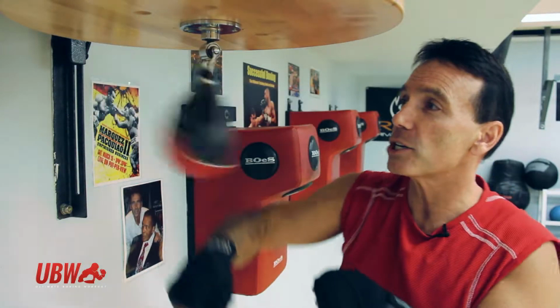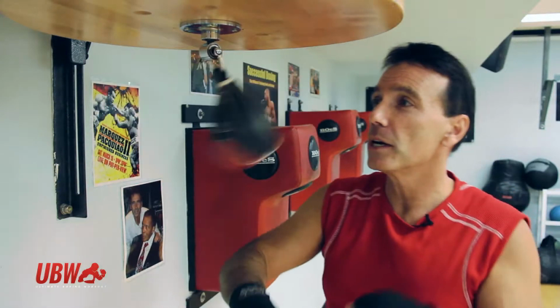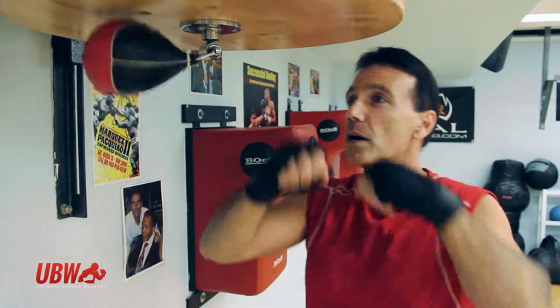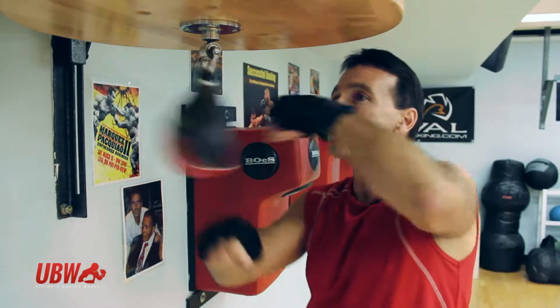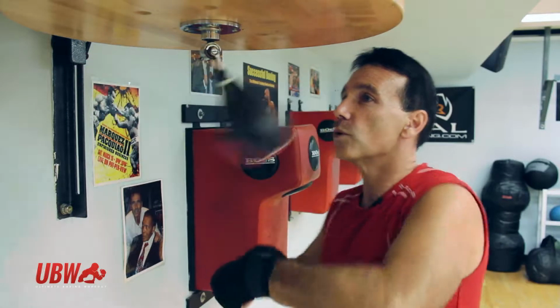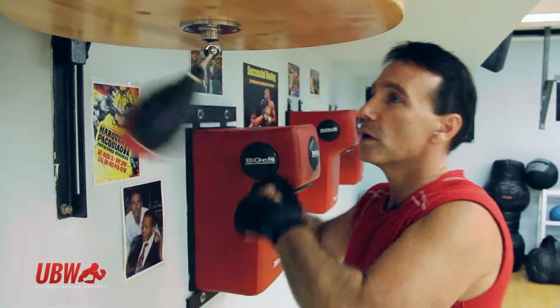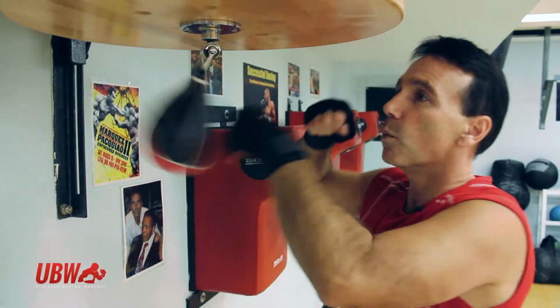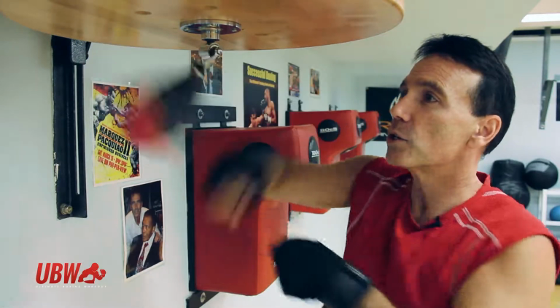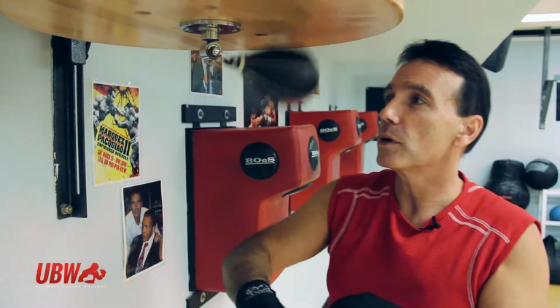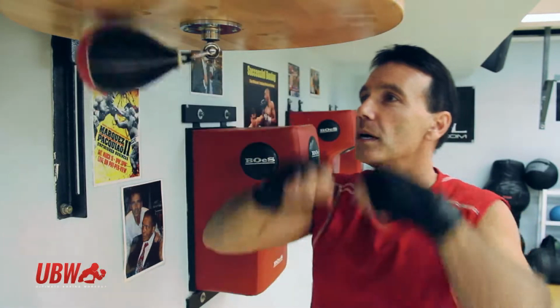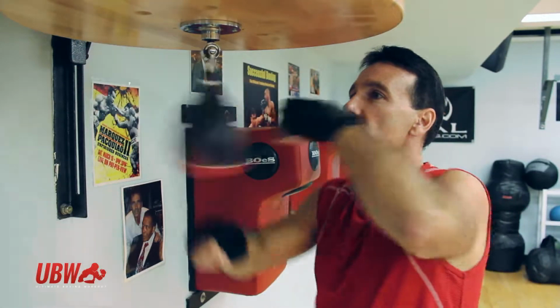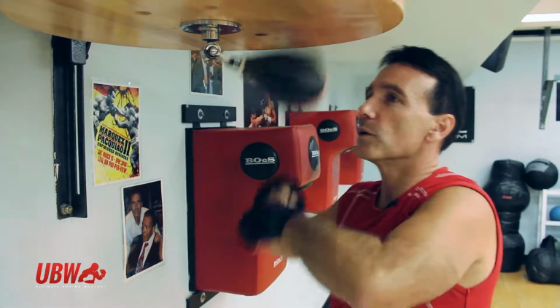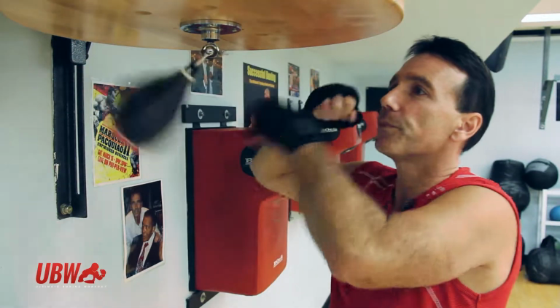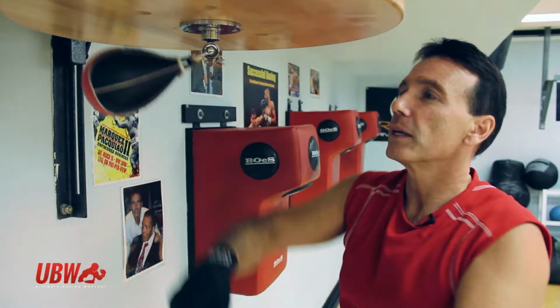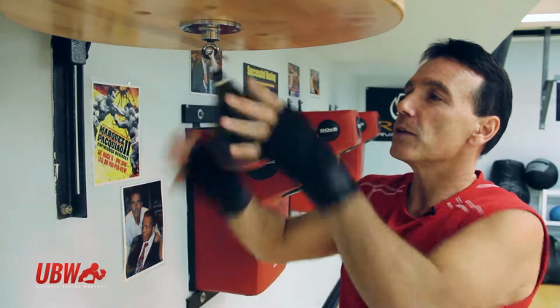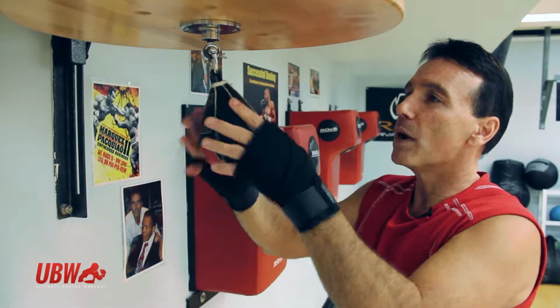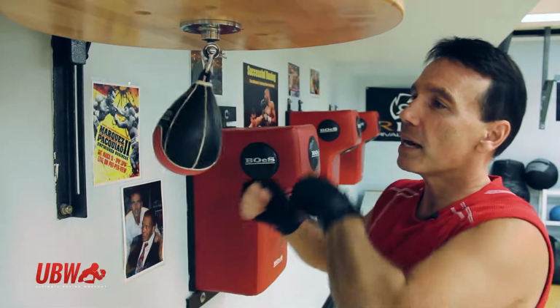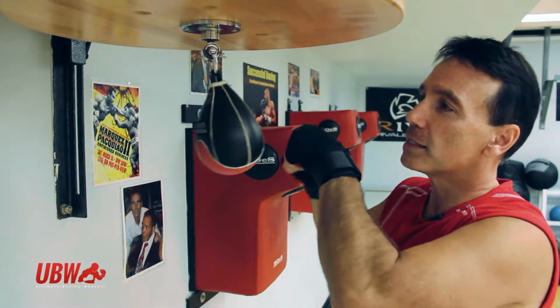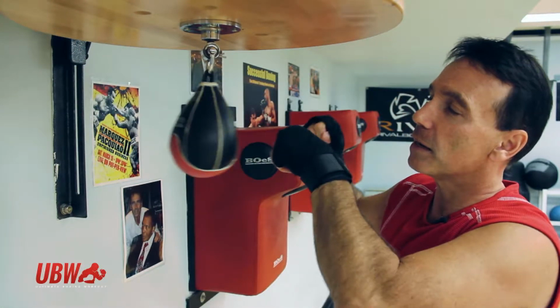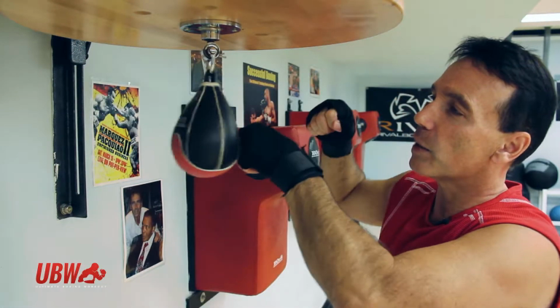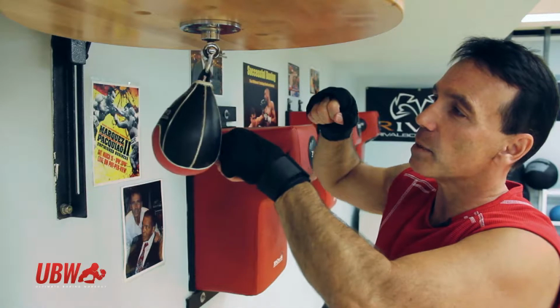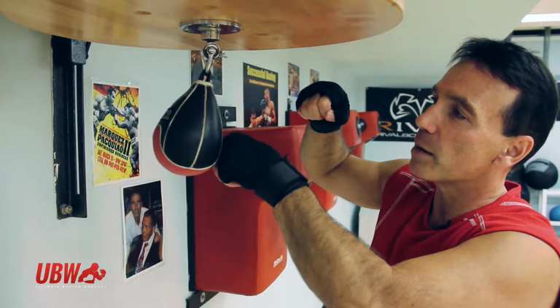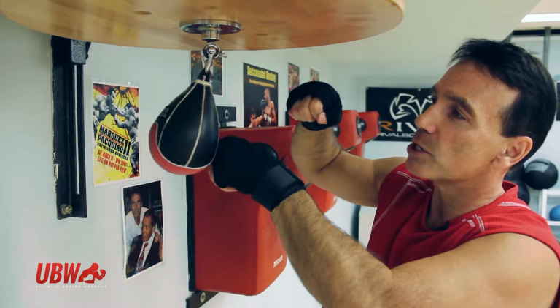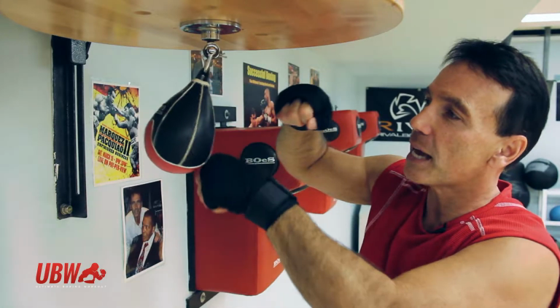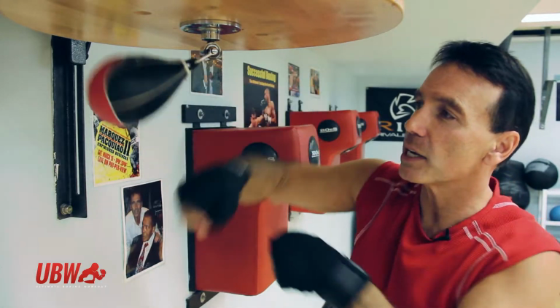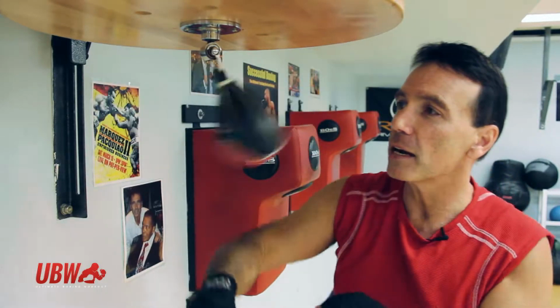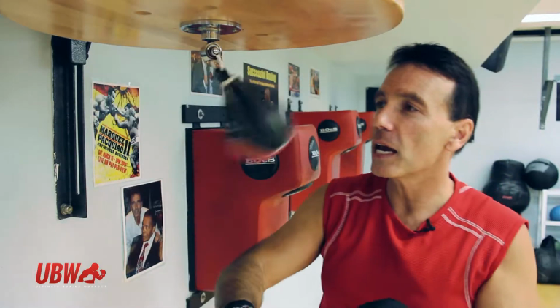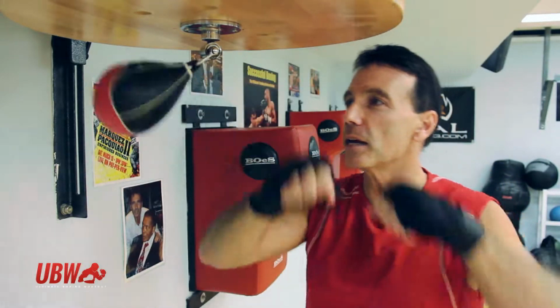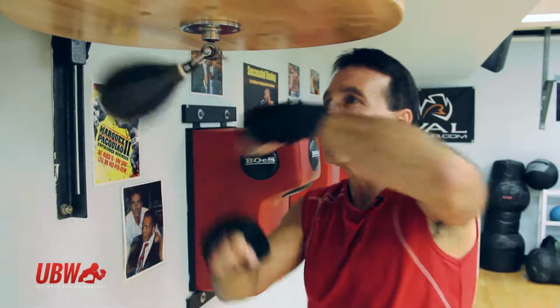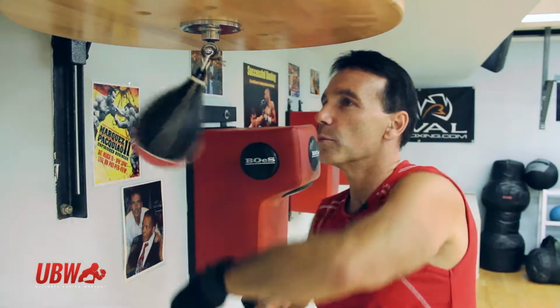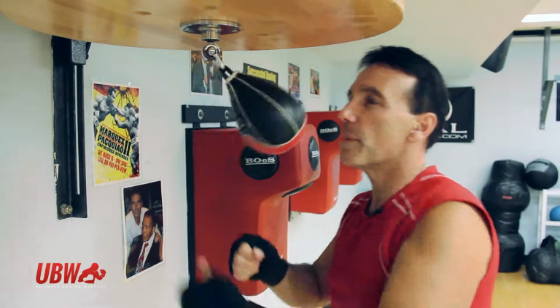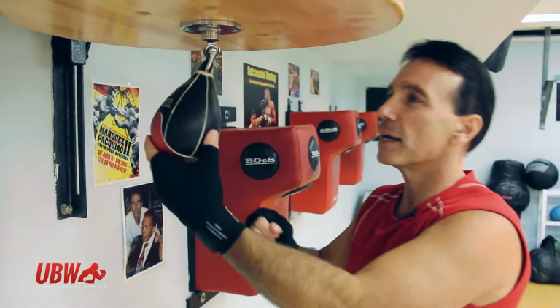So in slow motion it's kind of a catch — one, two, one, two, one, two. That one hand hits it, the other one has to be right in position to catch it again, and you bring it back again.